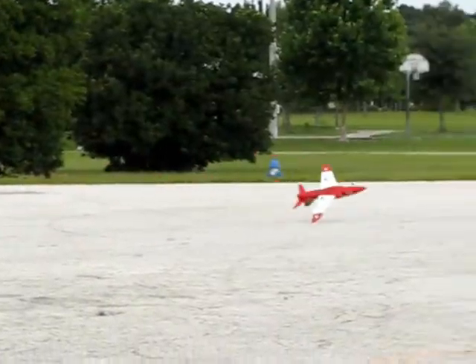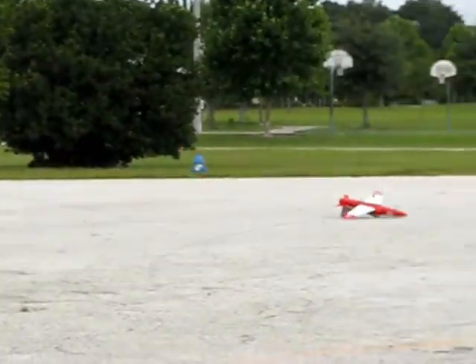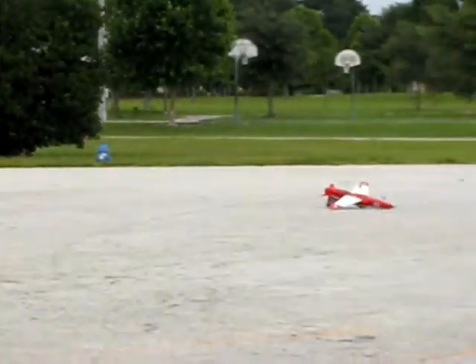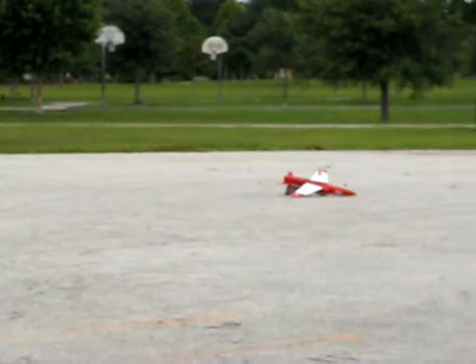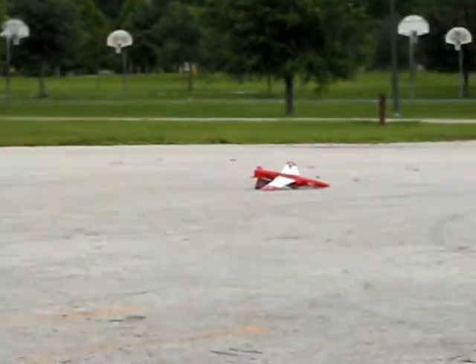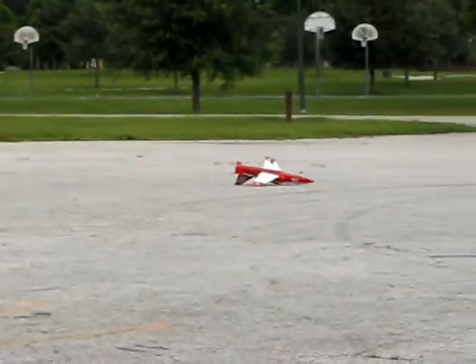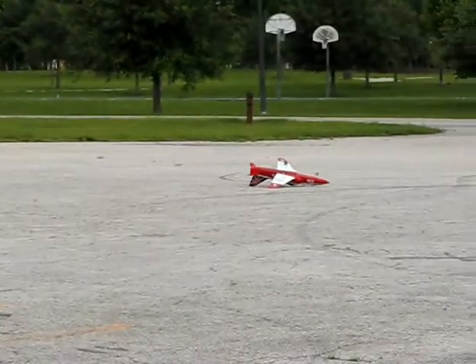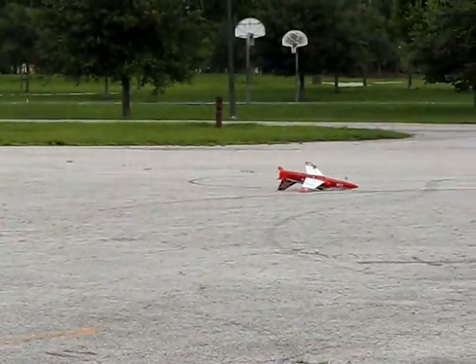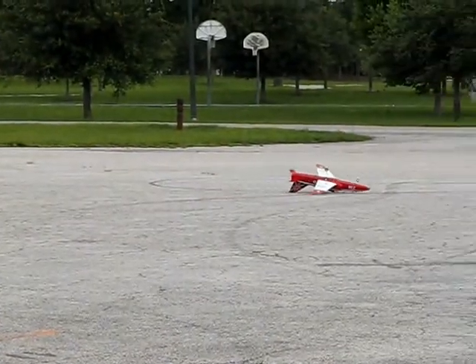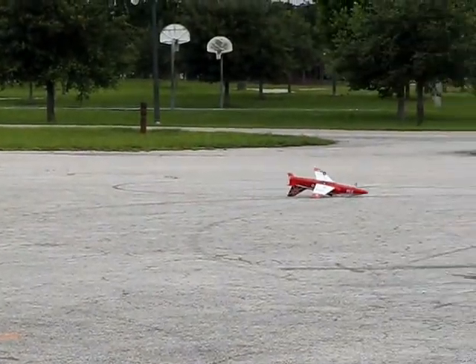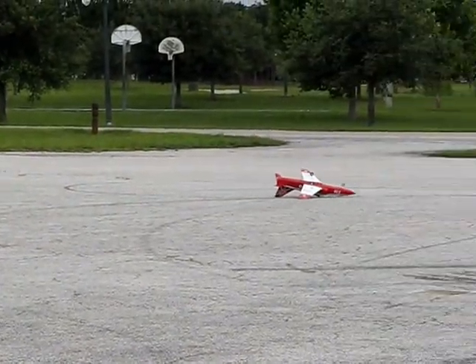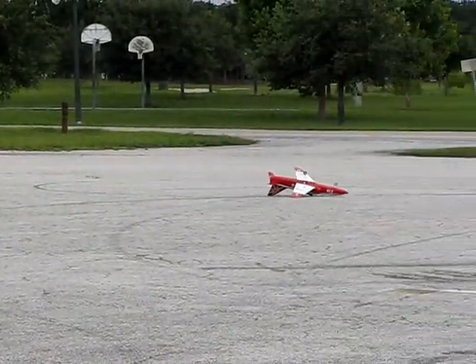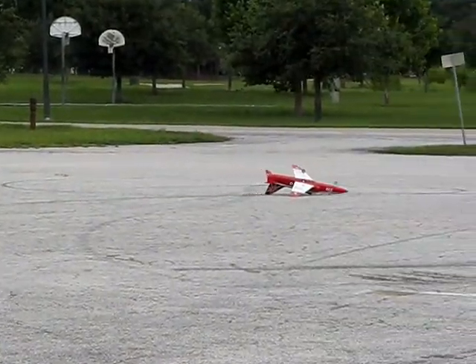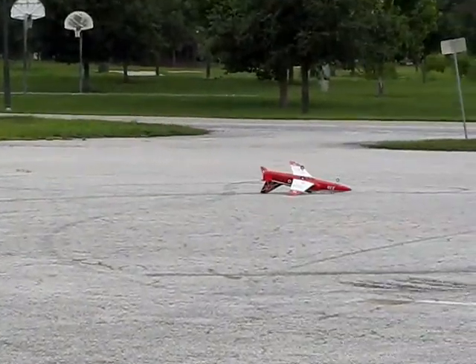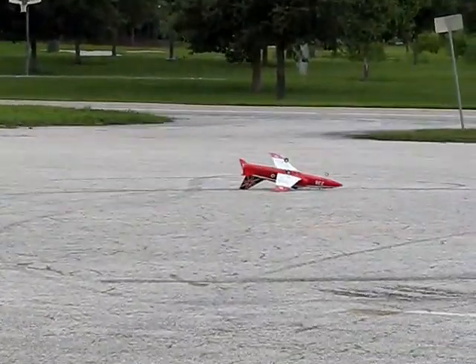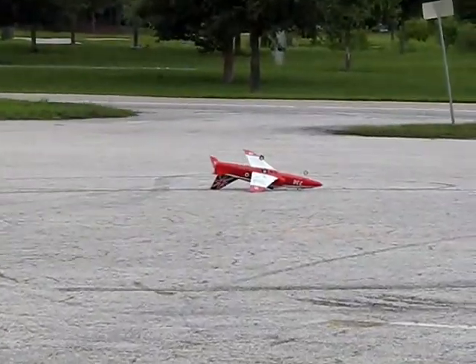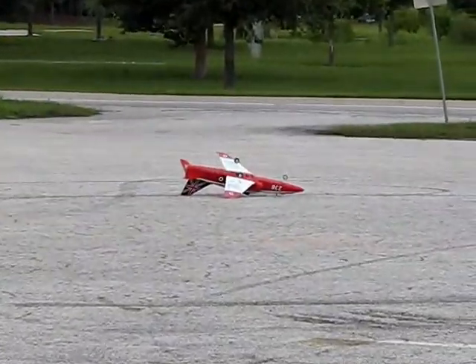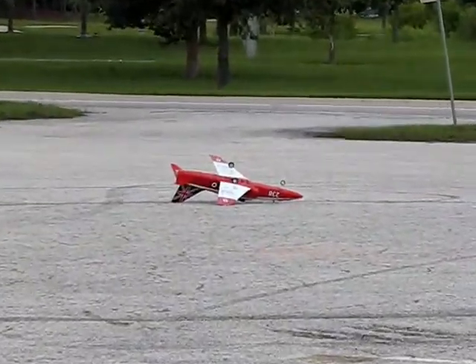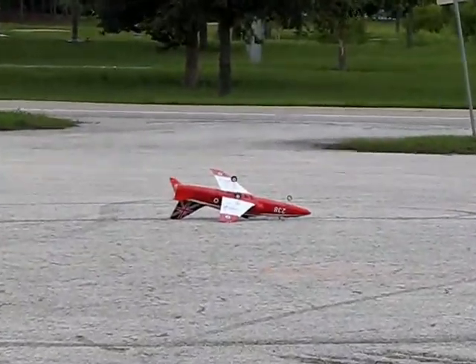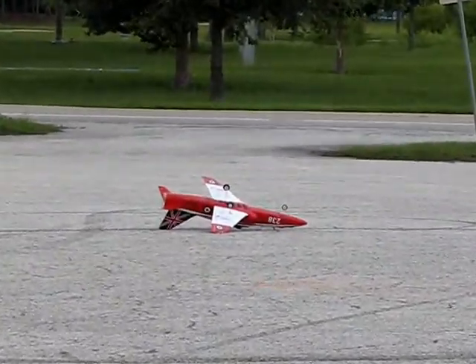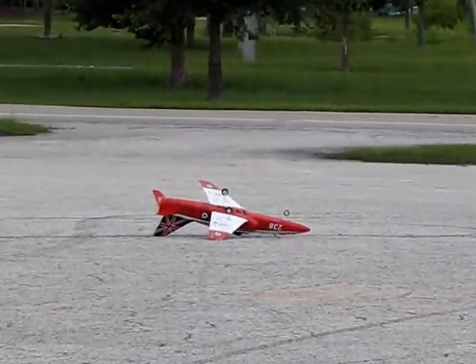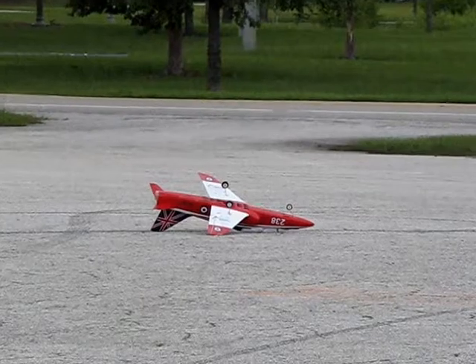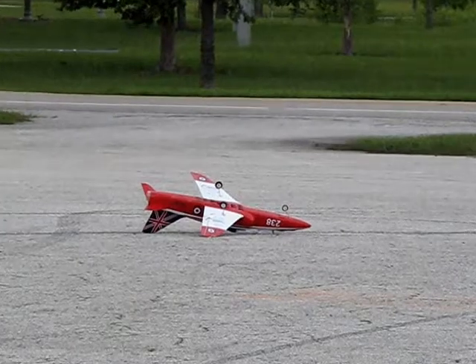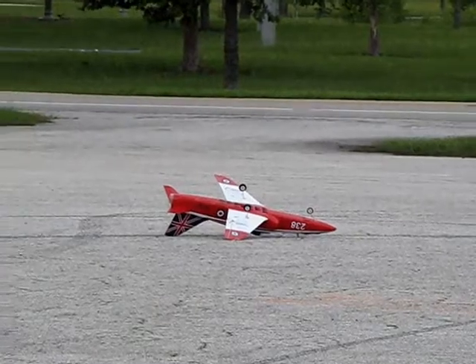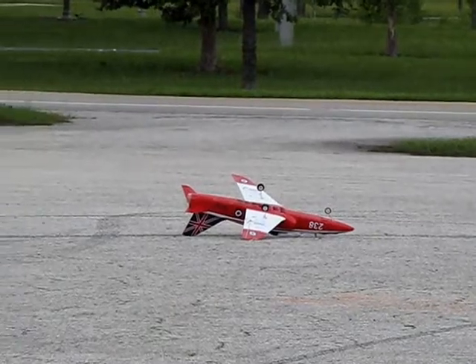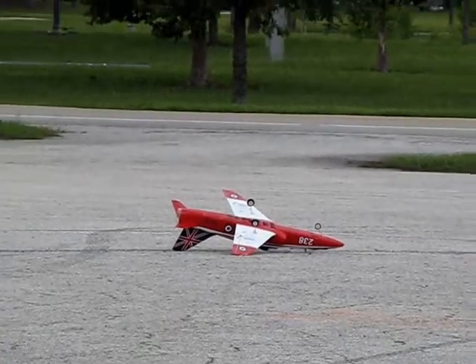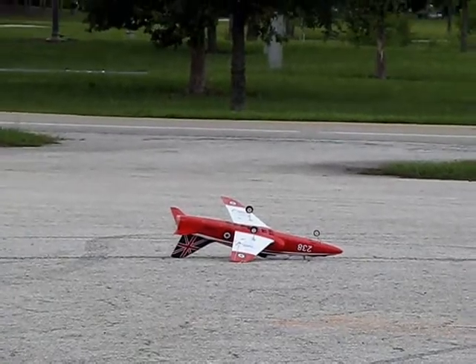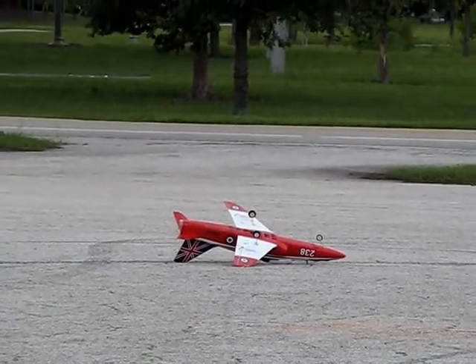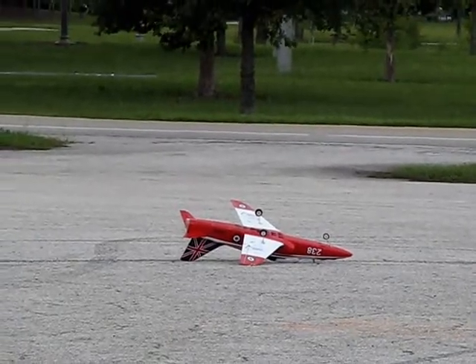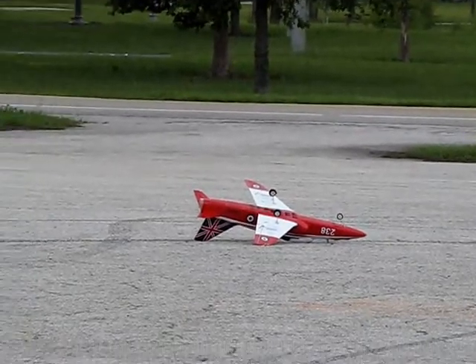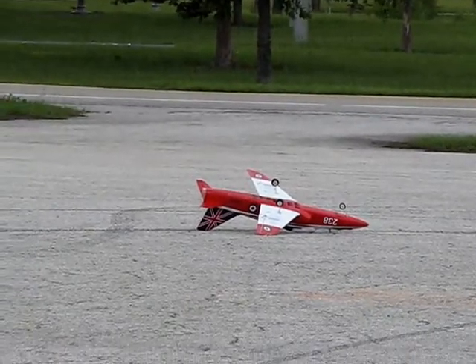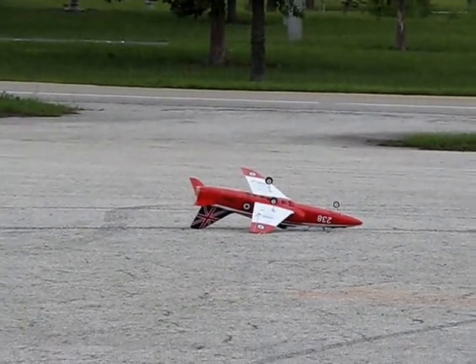Whoa! Whoa! Woof! Whoa! What are you doing? Huh.